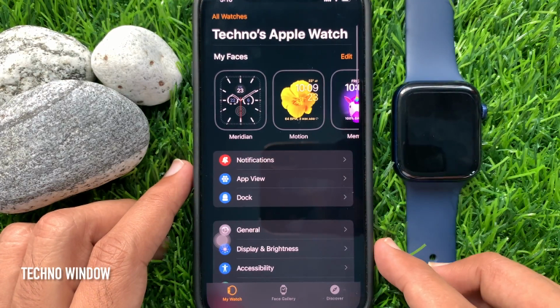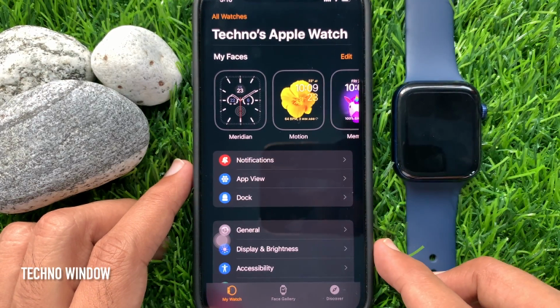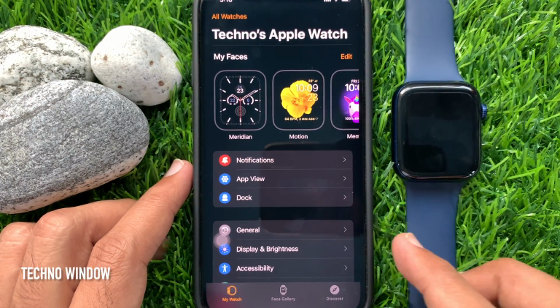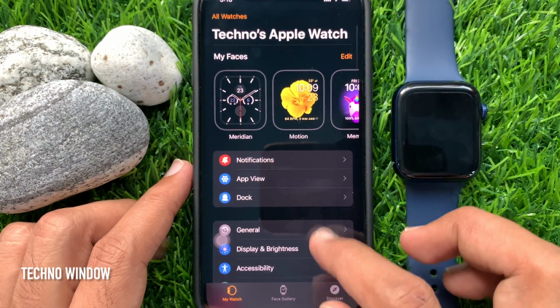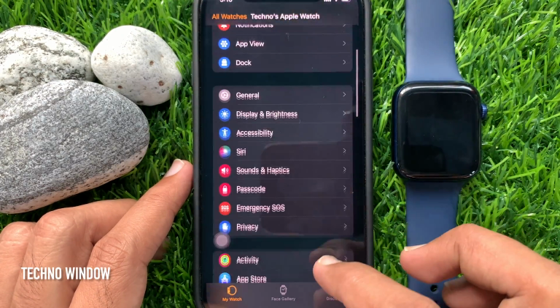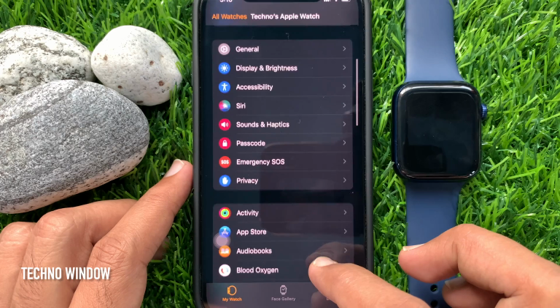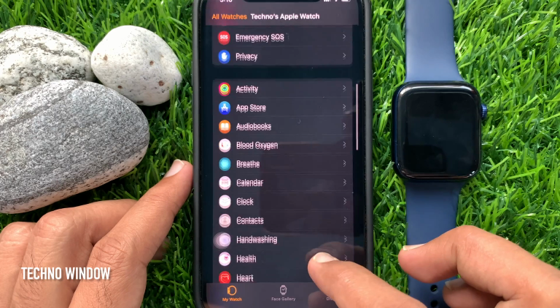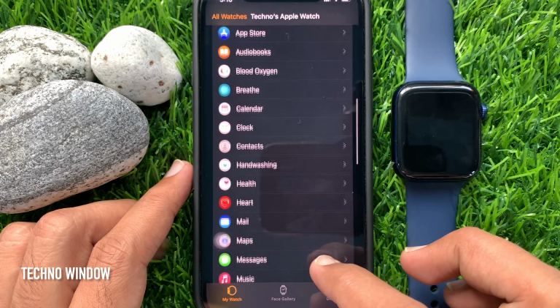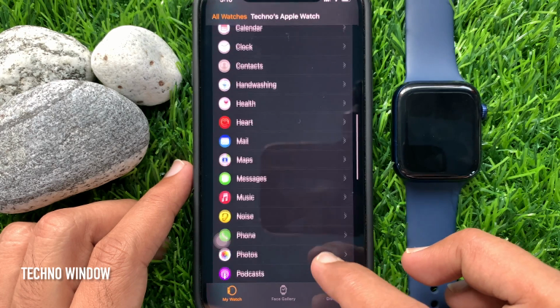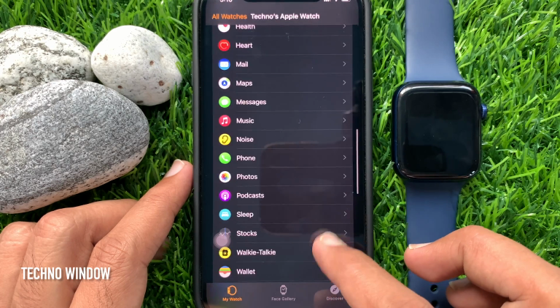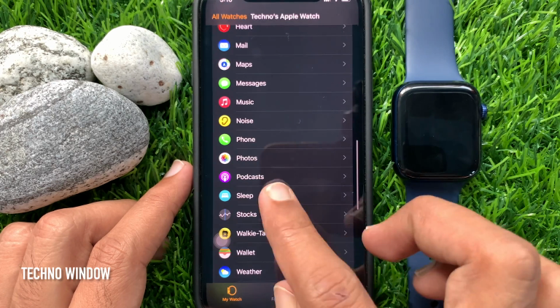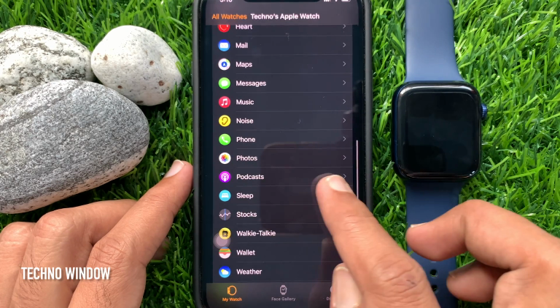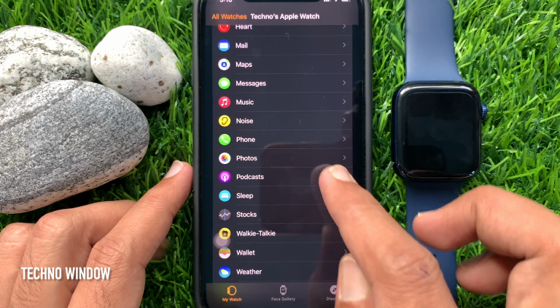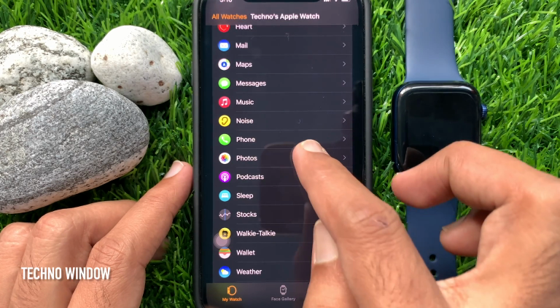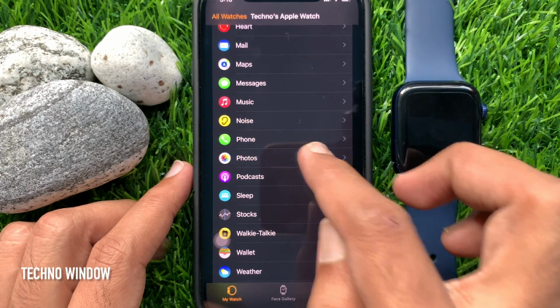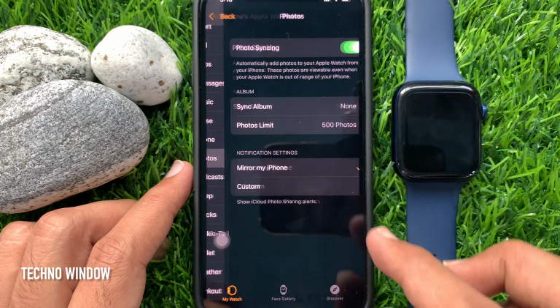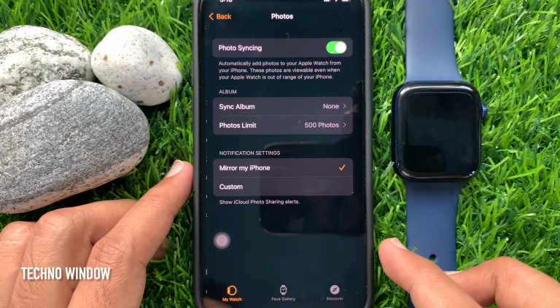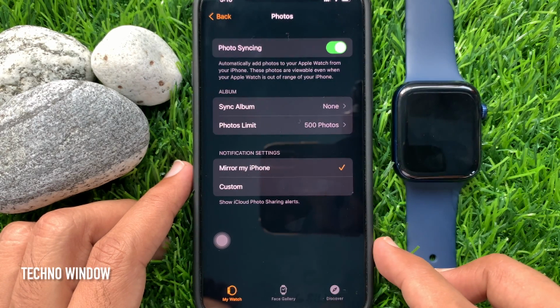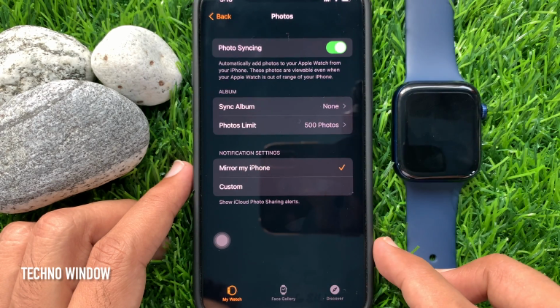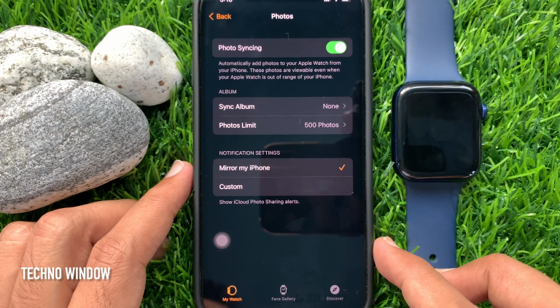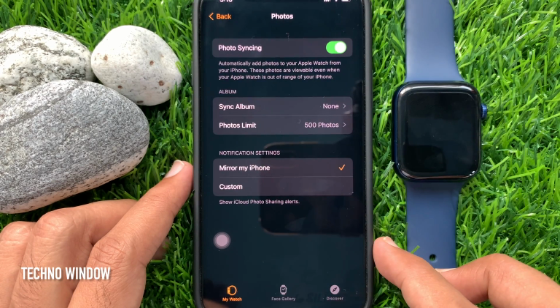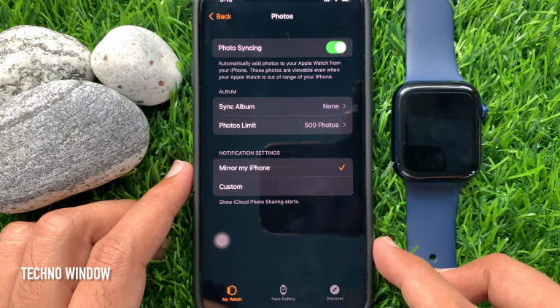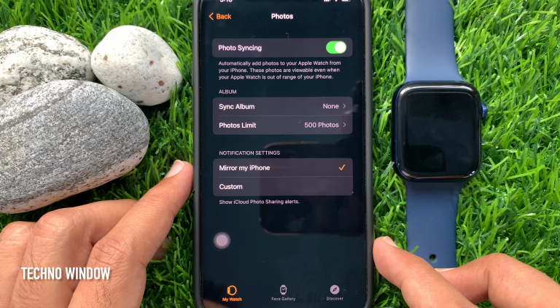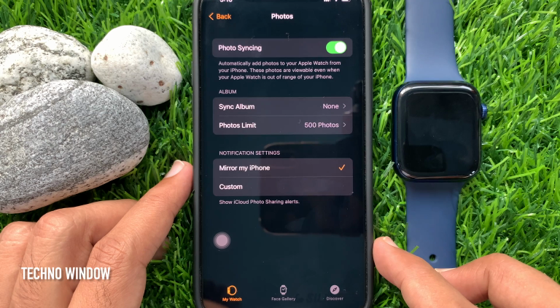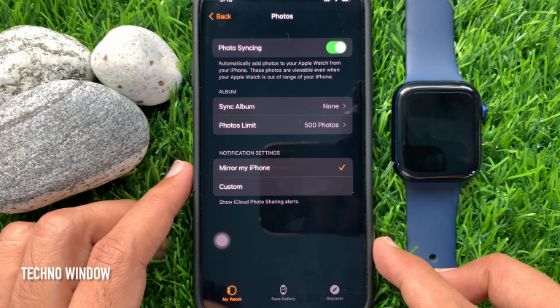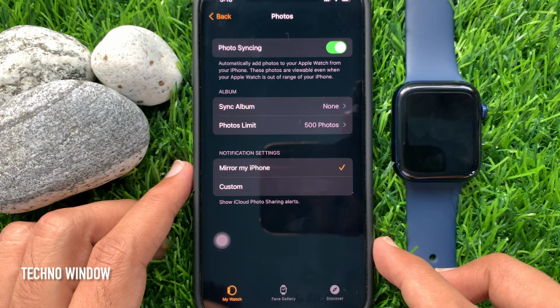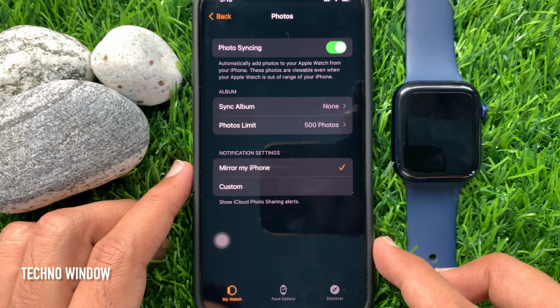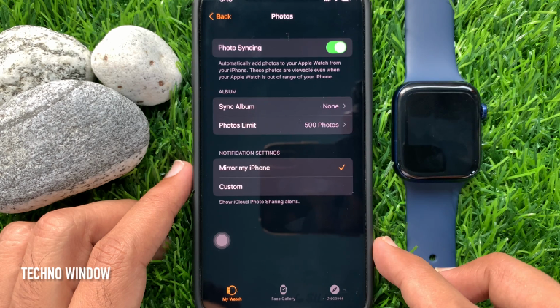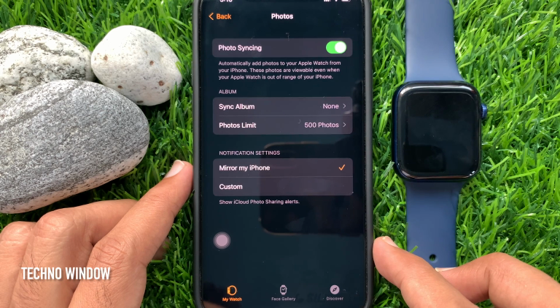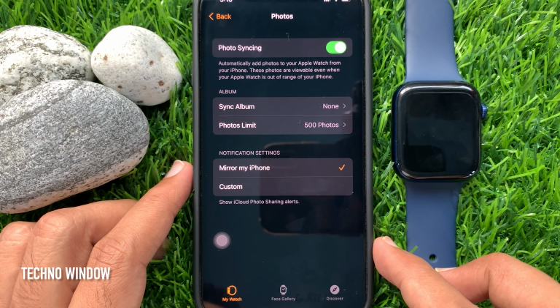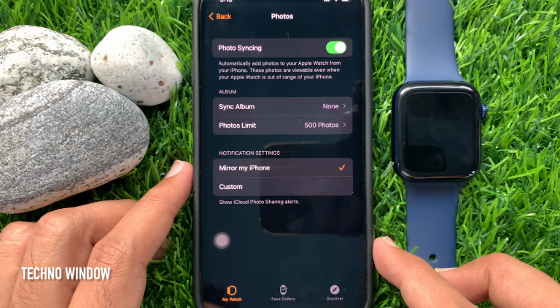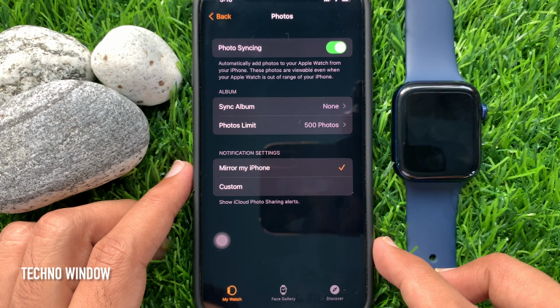Scroll down a little bit and tap Photos. Make sure you are in the My Watch section. Under Album, you will find Sync Album.